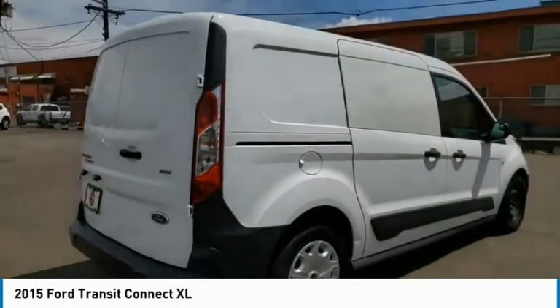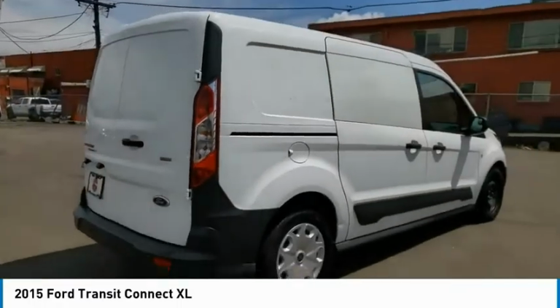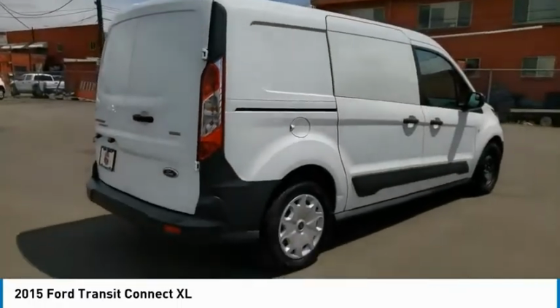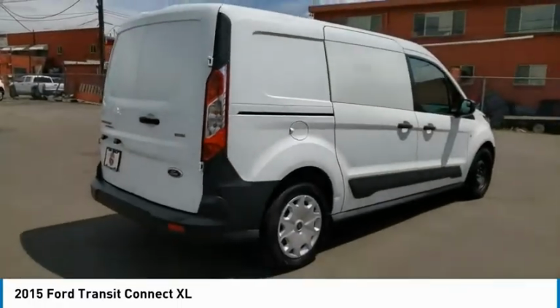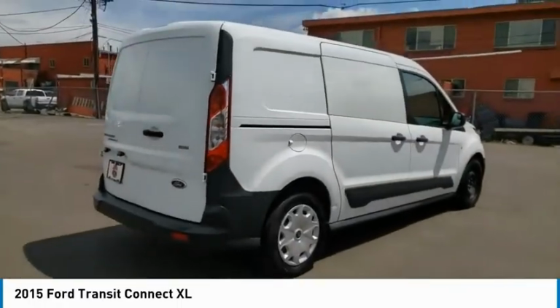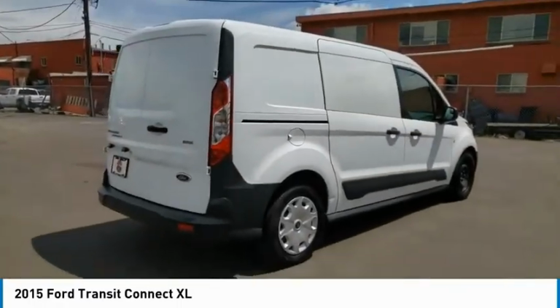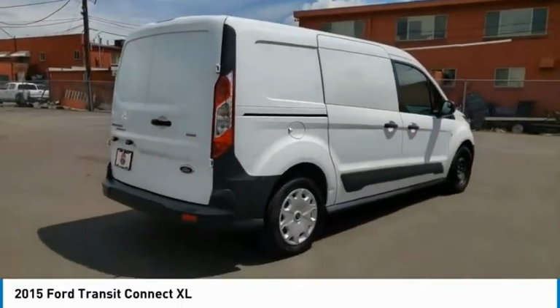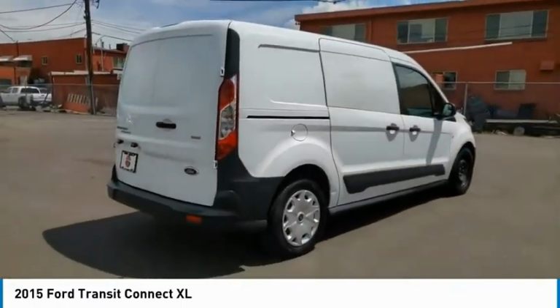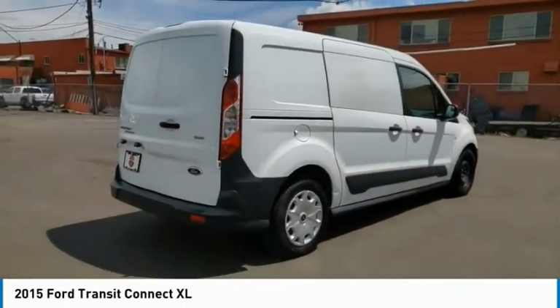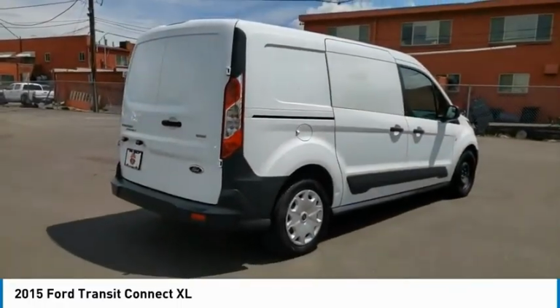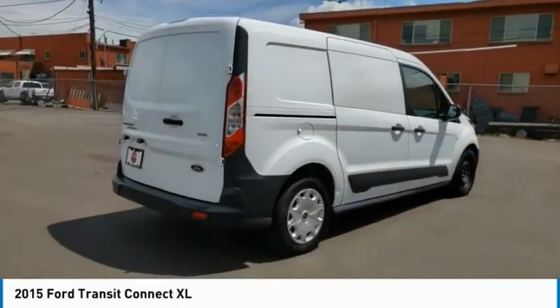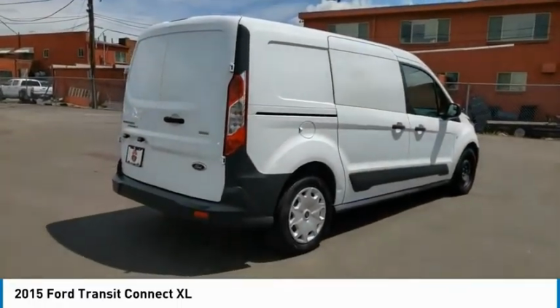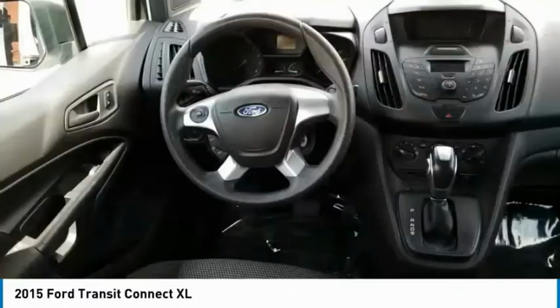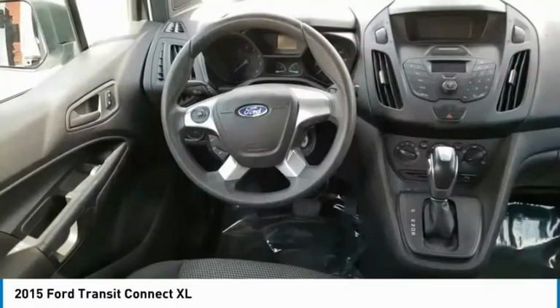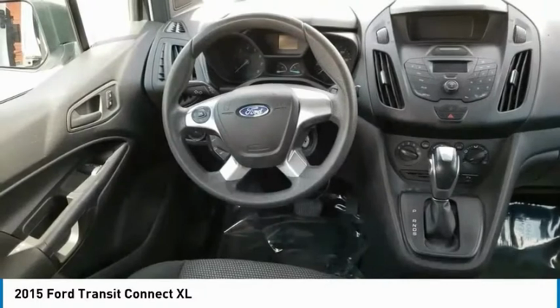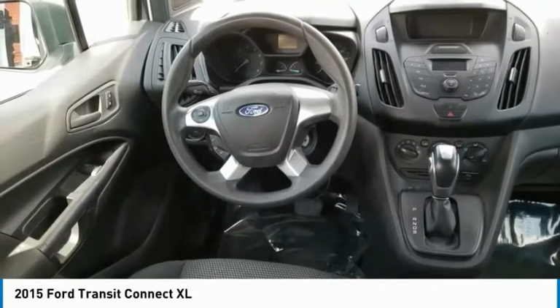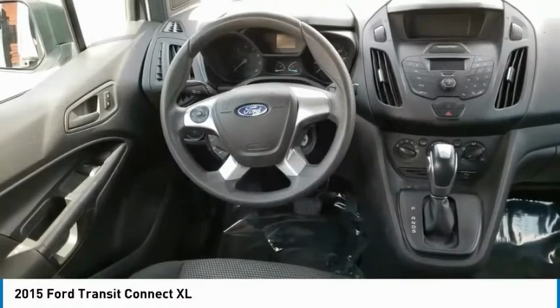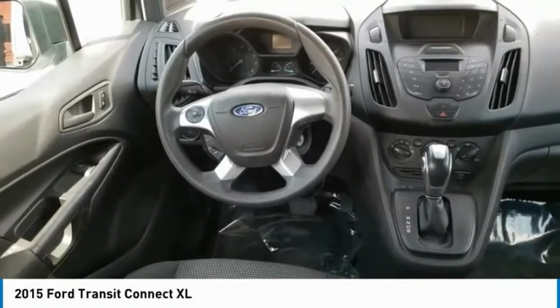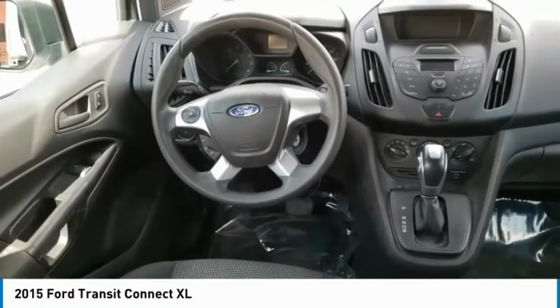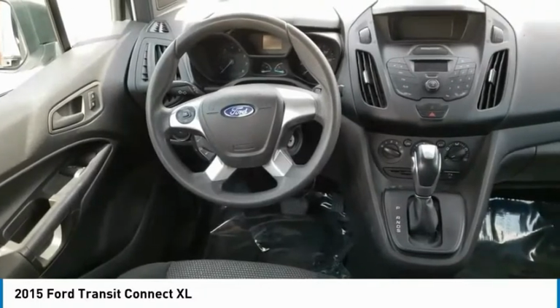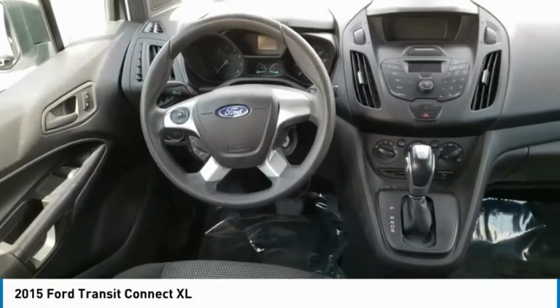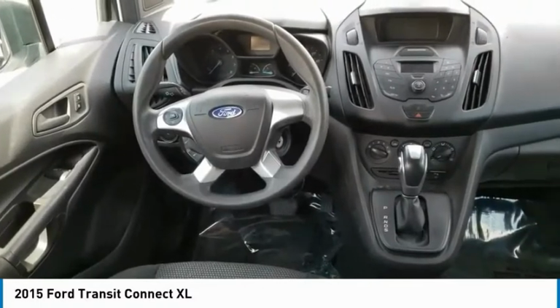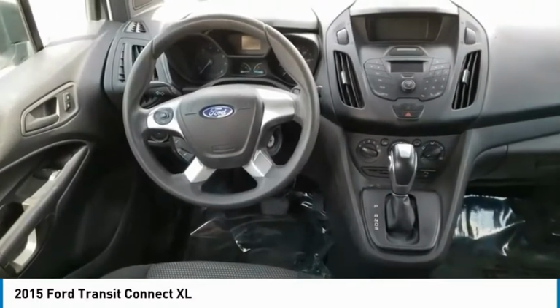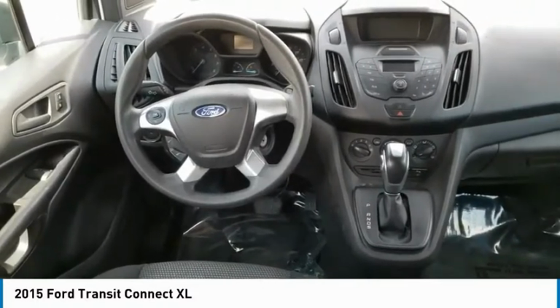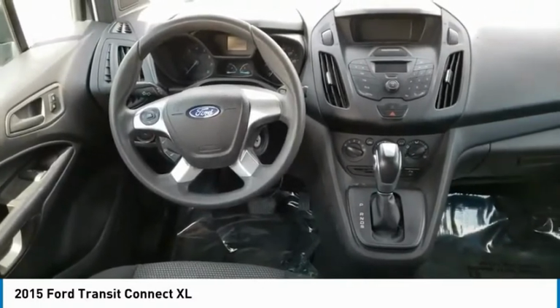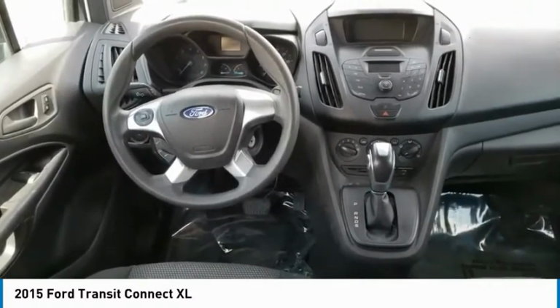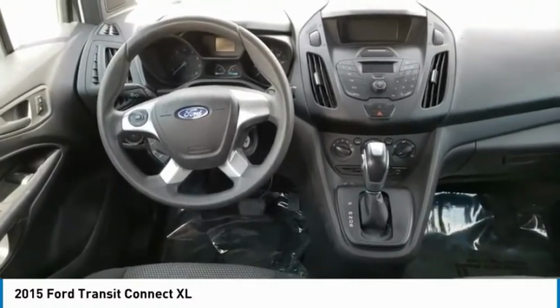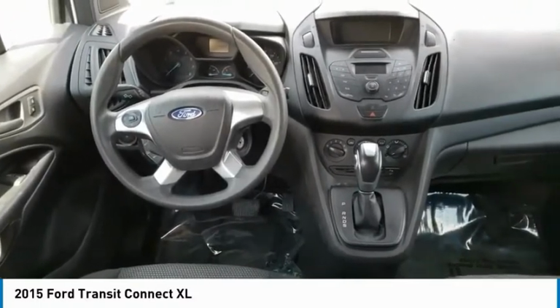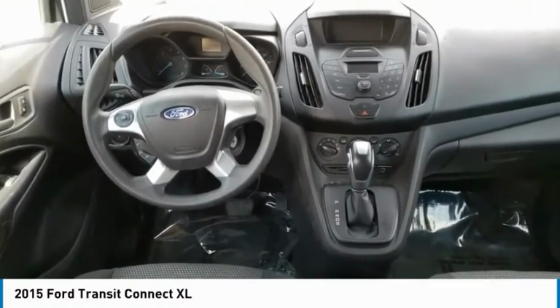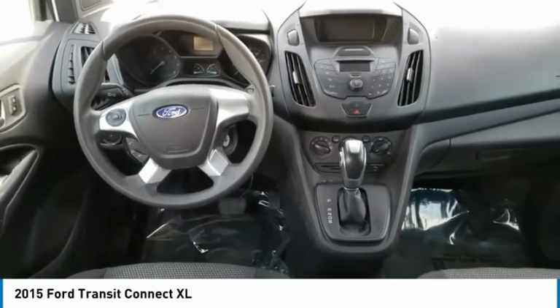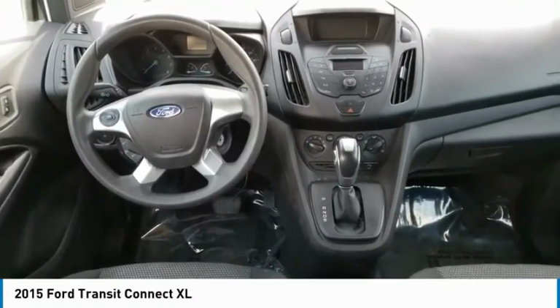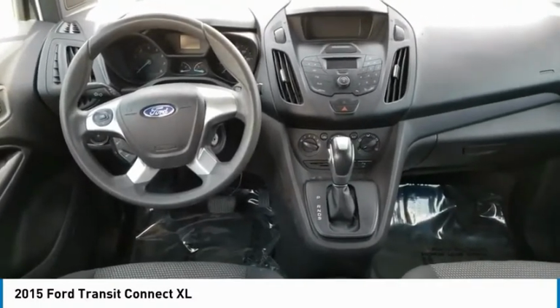Here are some of this vehicle's great options: electronic stability control, brake assist, traction control, remote keyless entry, and engine immobilizer.